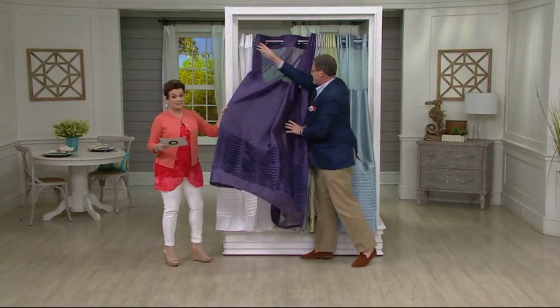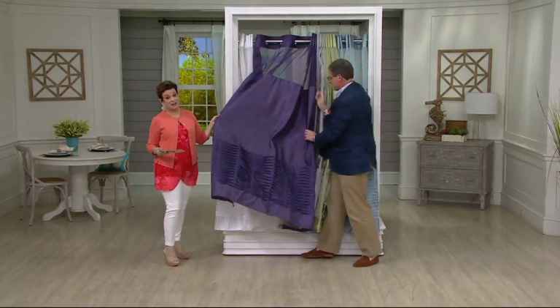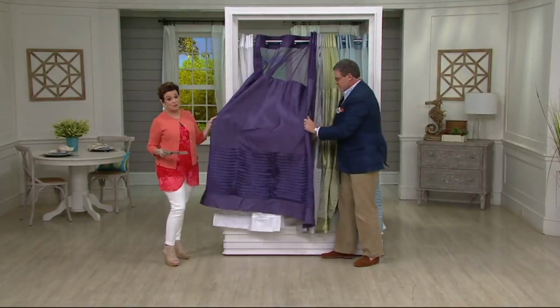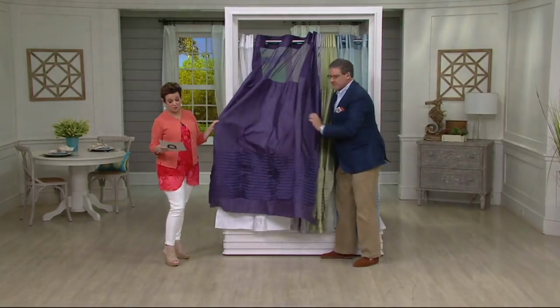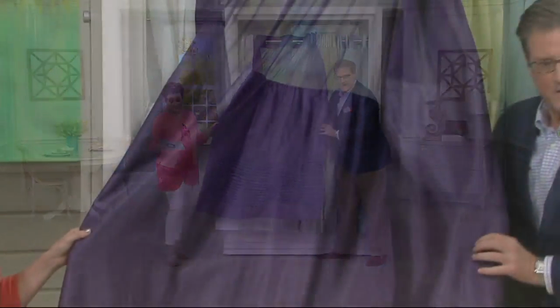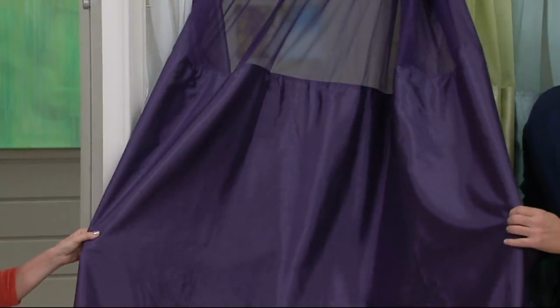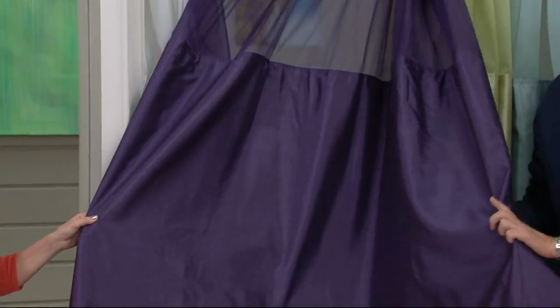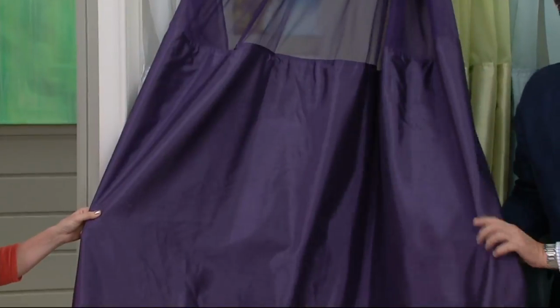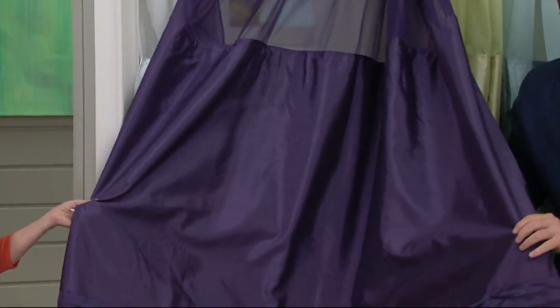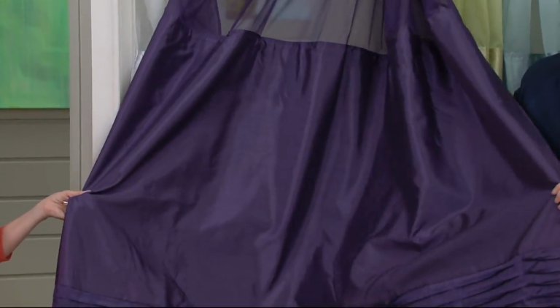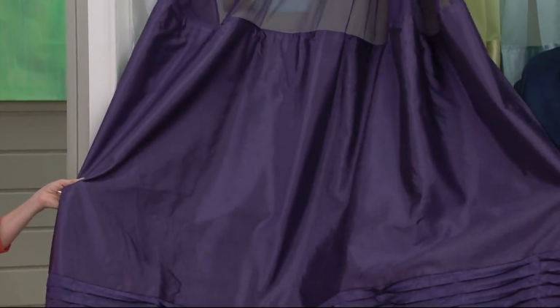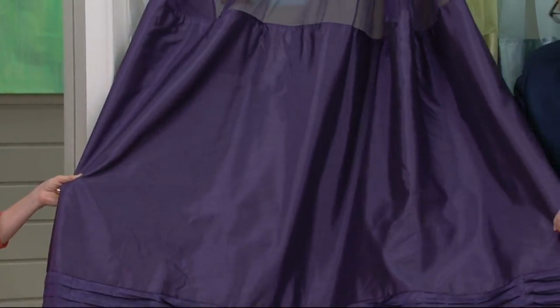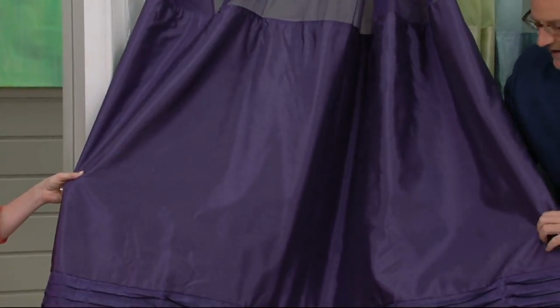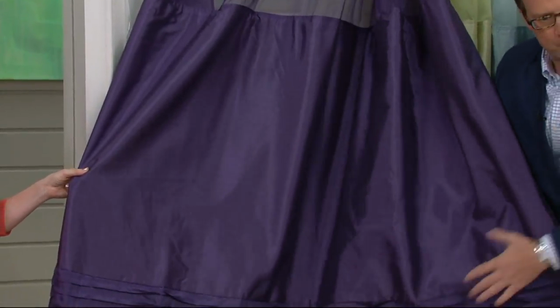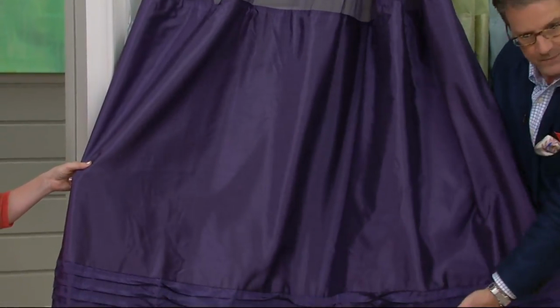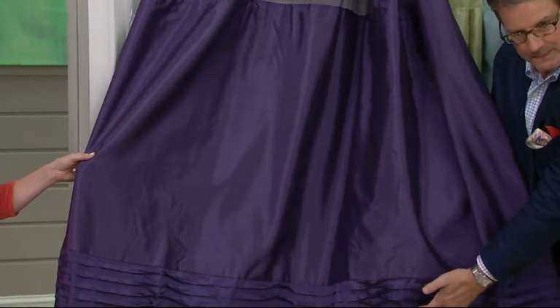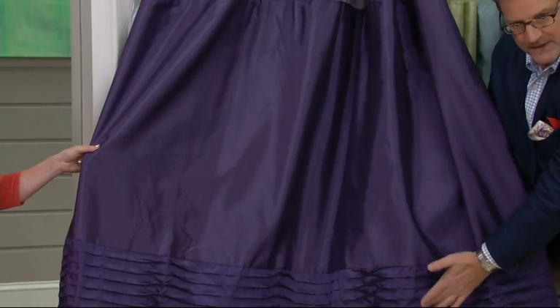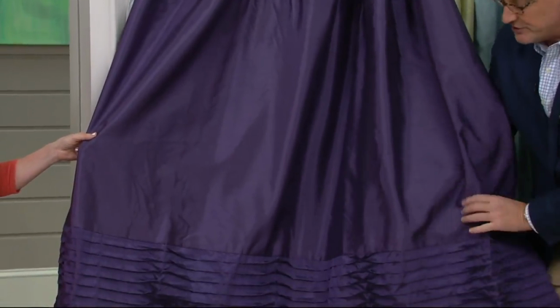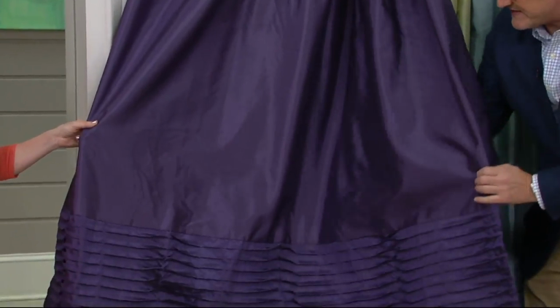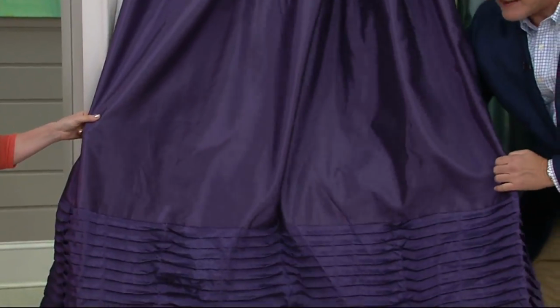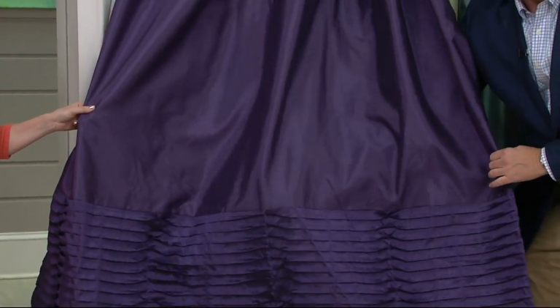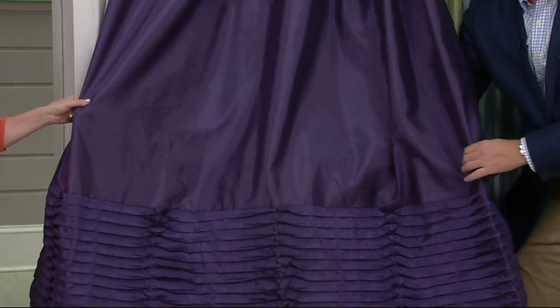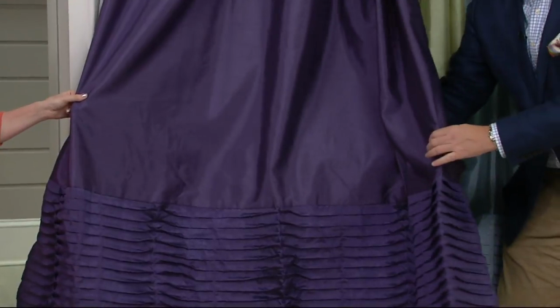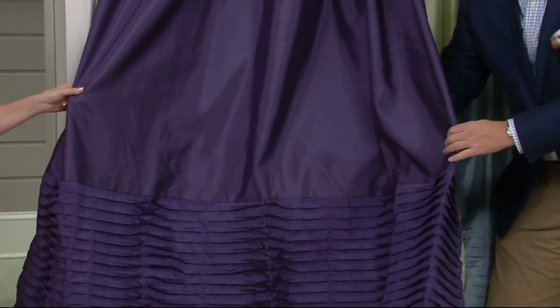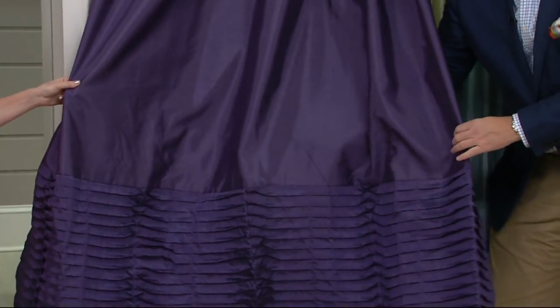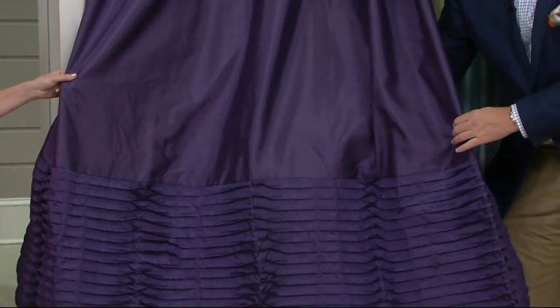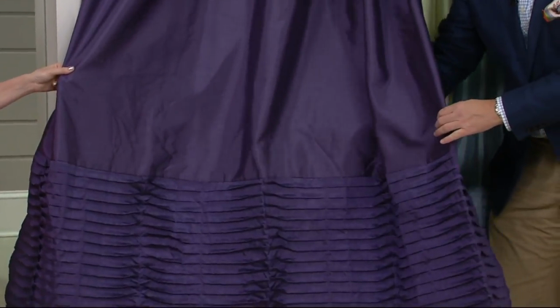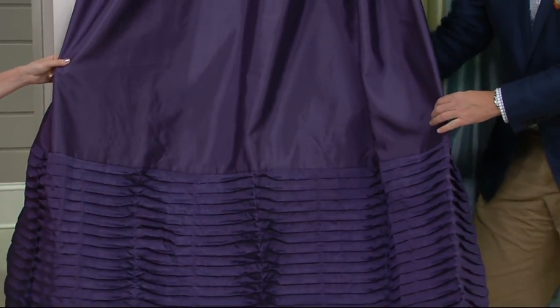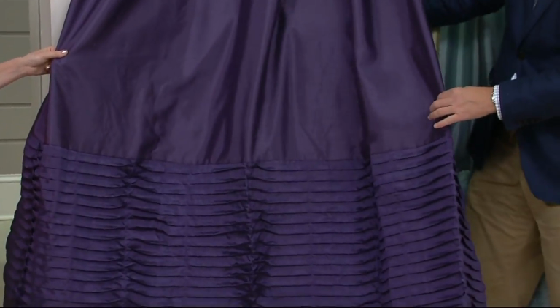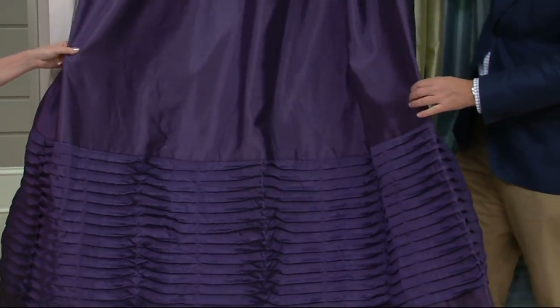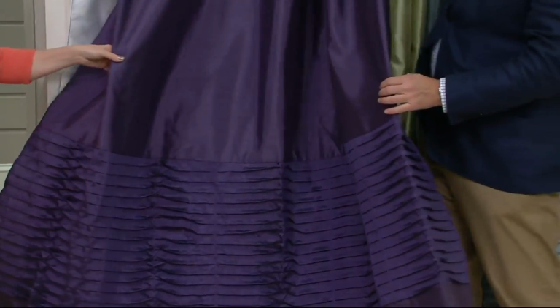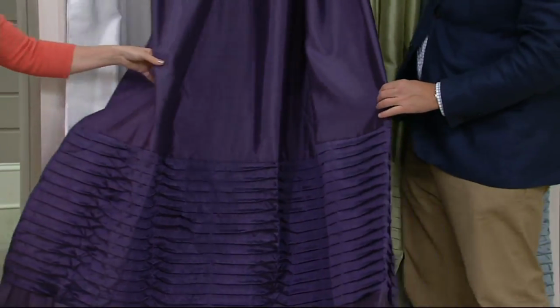Now this is a color we don't normally see — this is plum. We're just calling it plum, and it is gorgeous. When you see that detail, the pin tuck, when it hits the light, it just comes alive. So your next choice is plum.